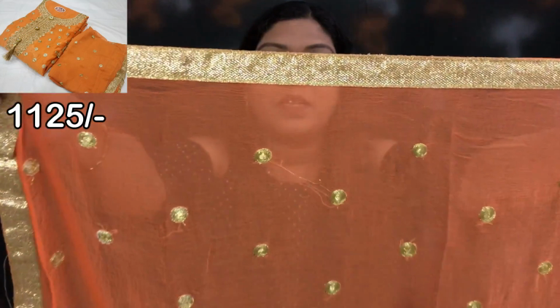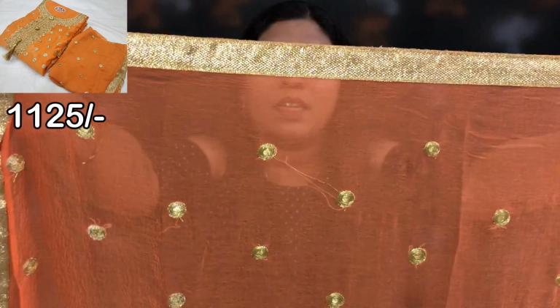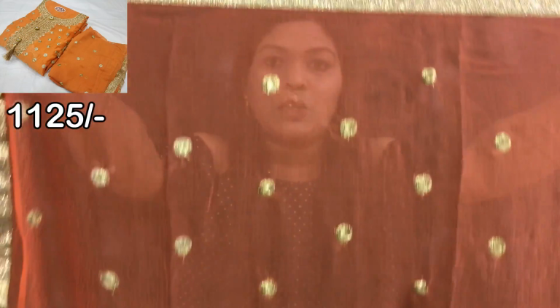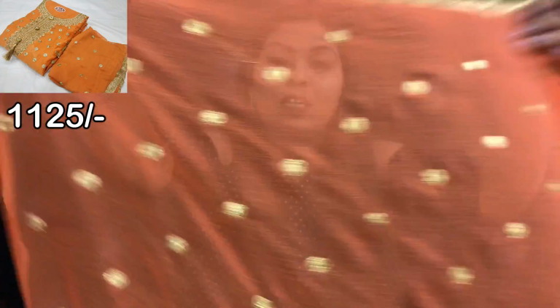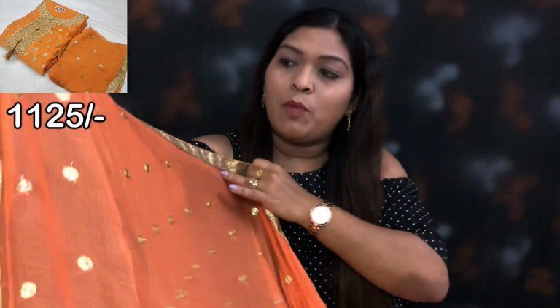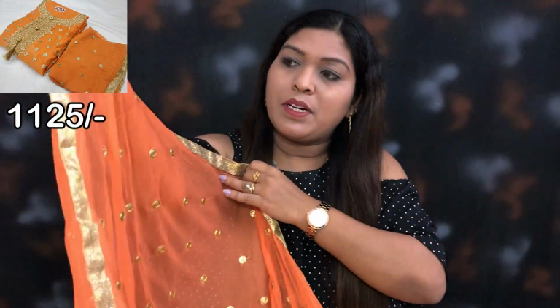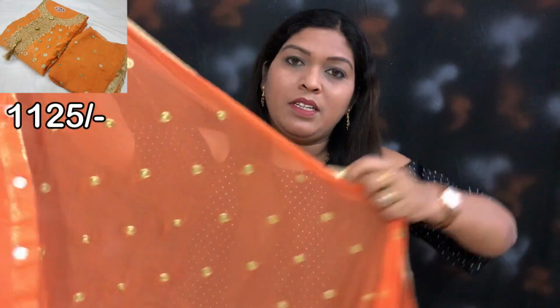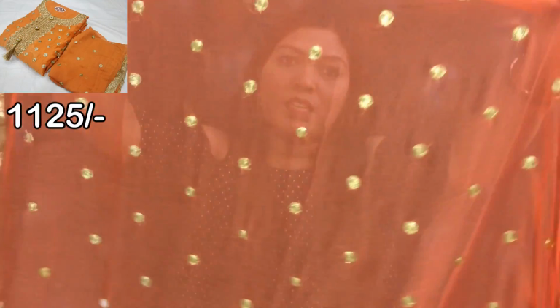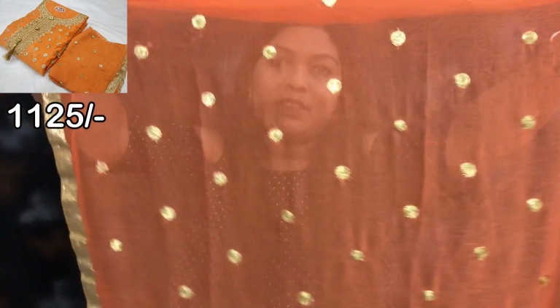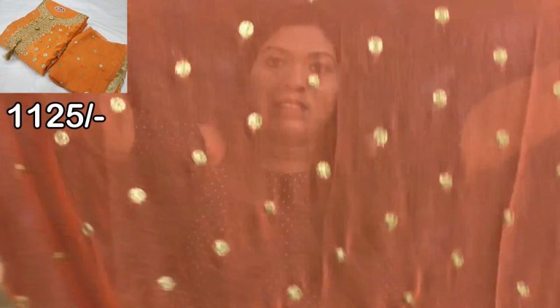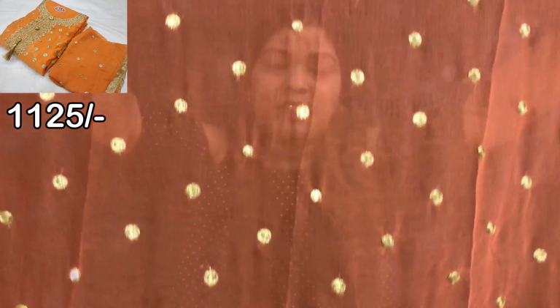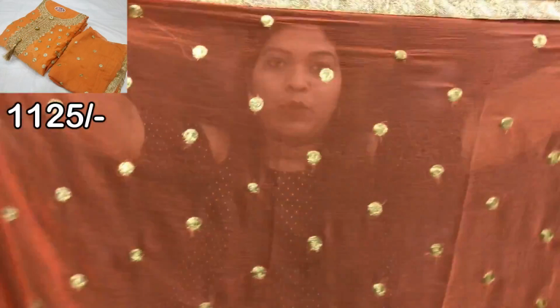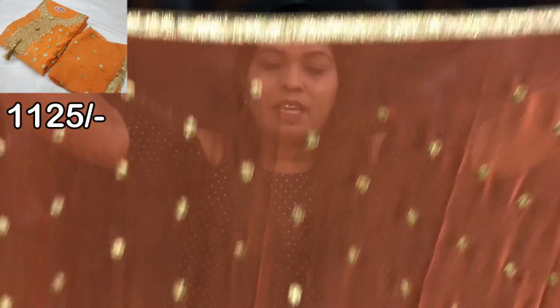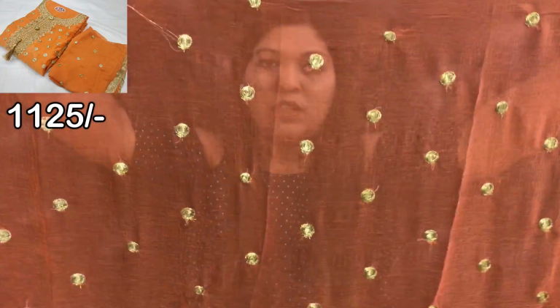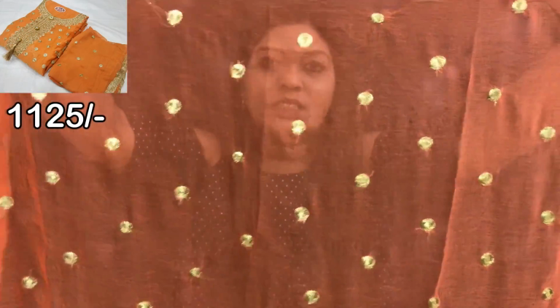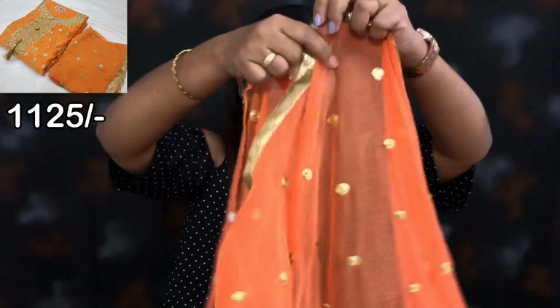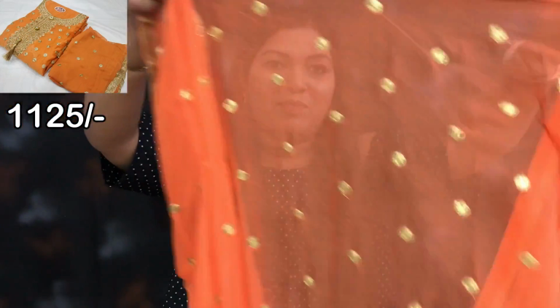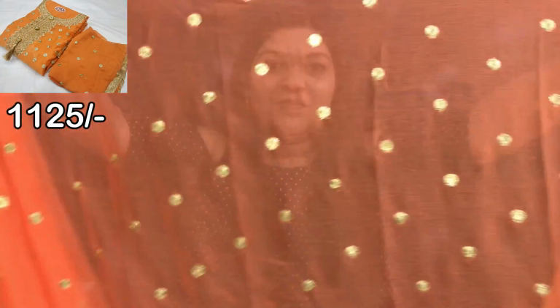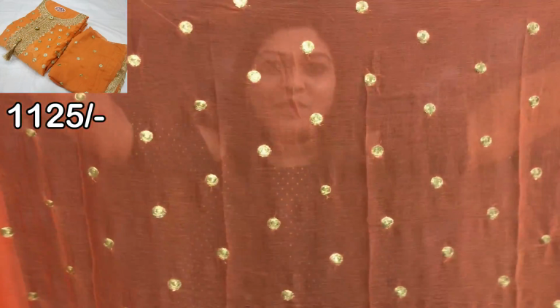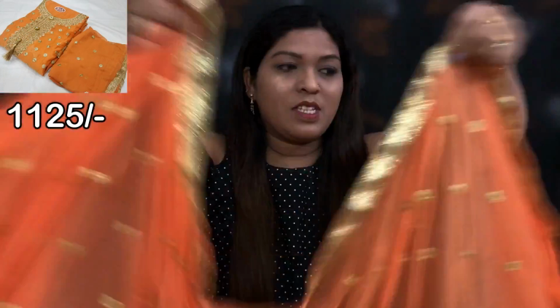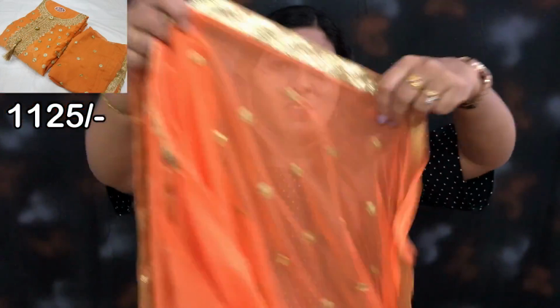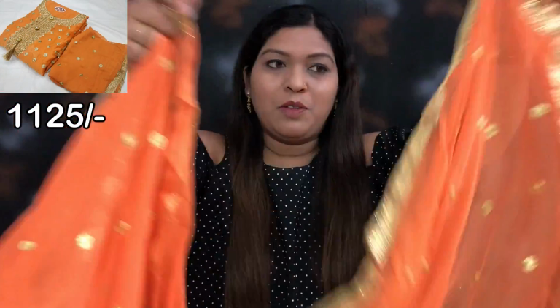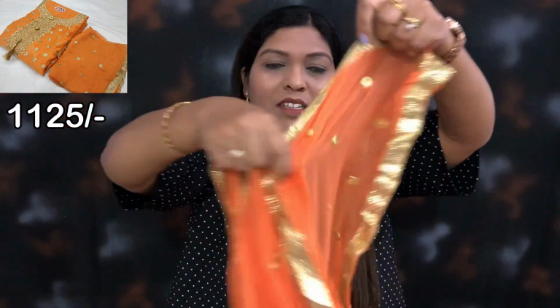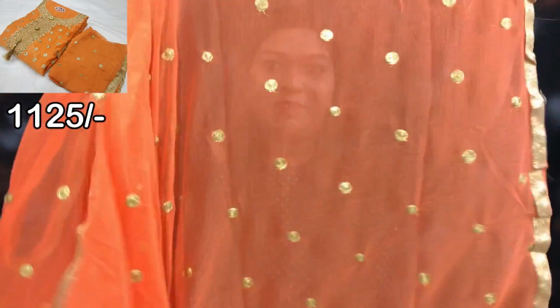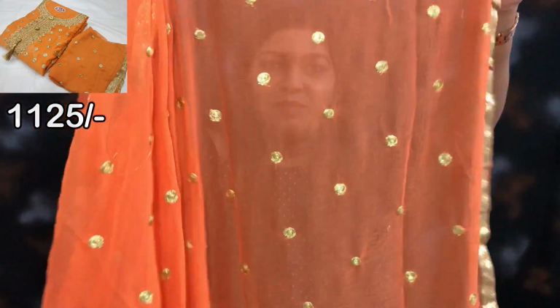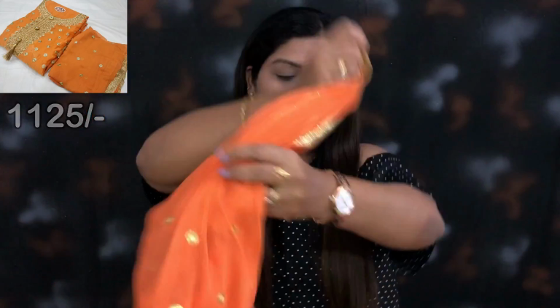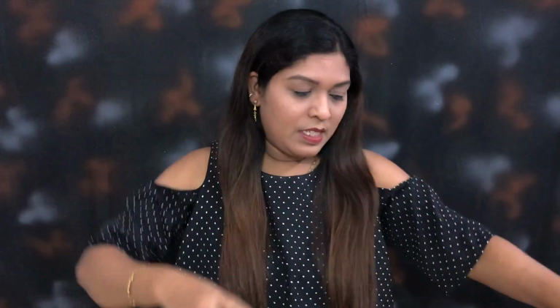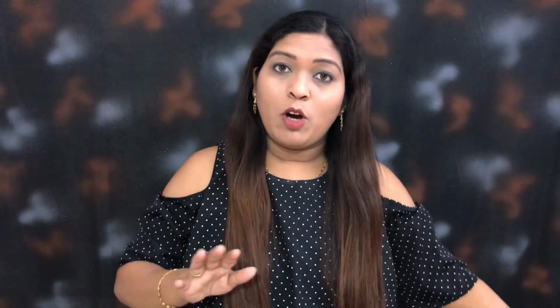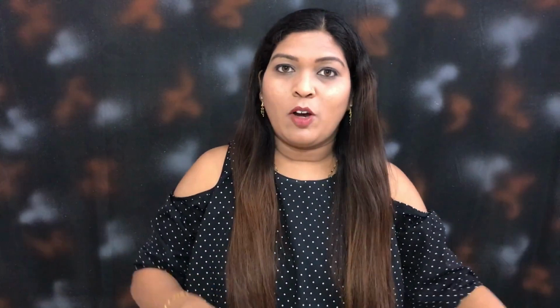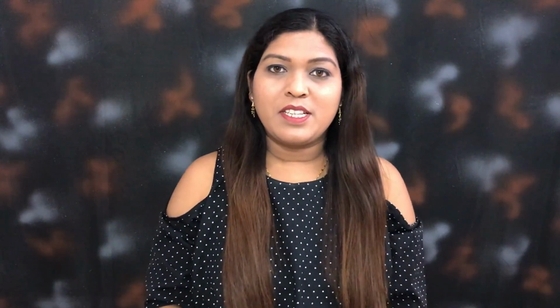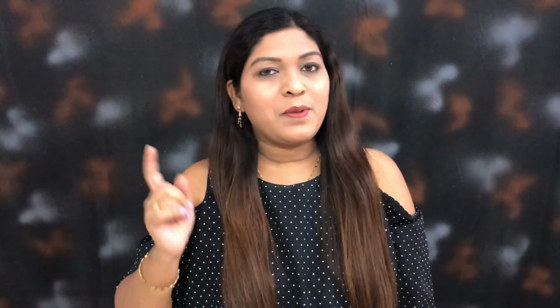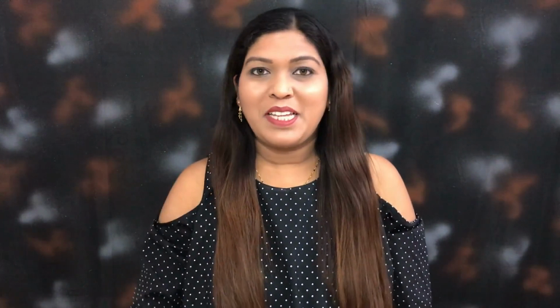This is the border detail. There are all the color options available. It is the top's key advantage.